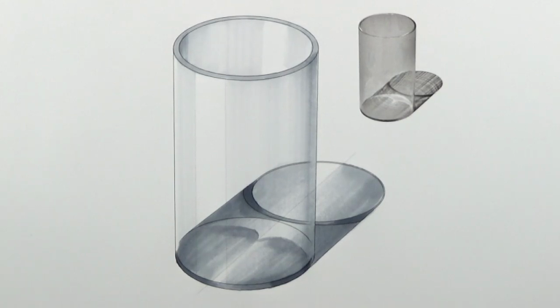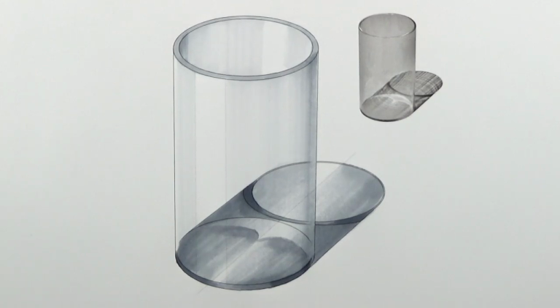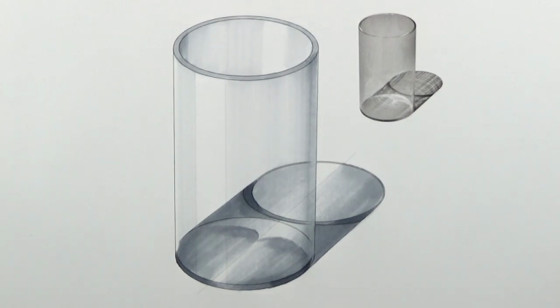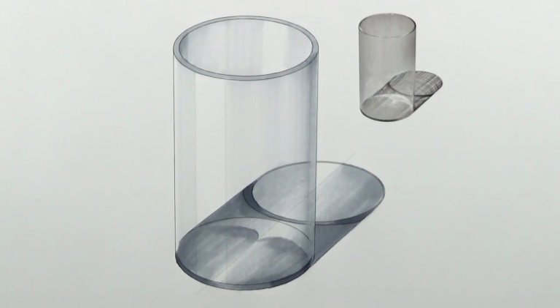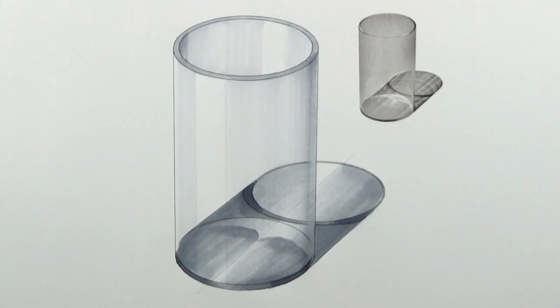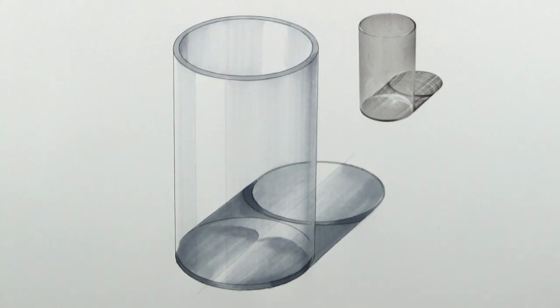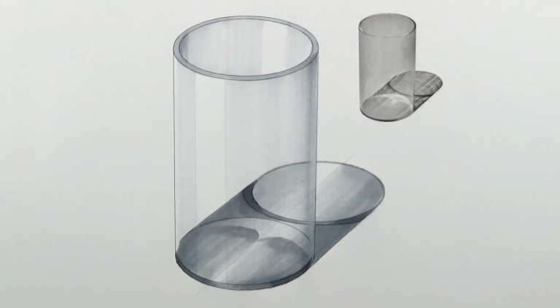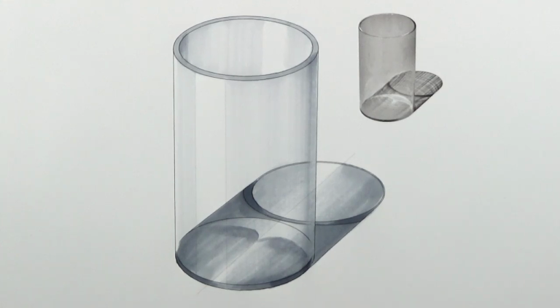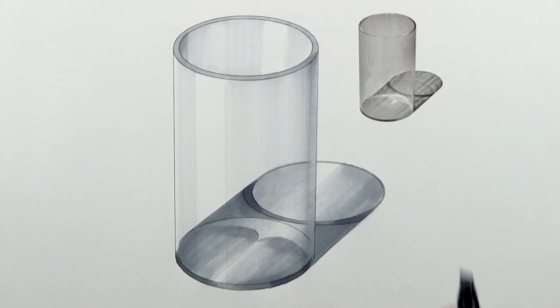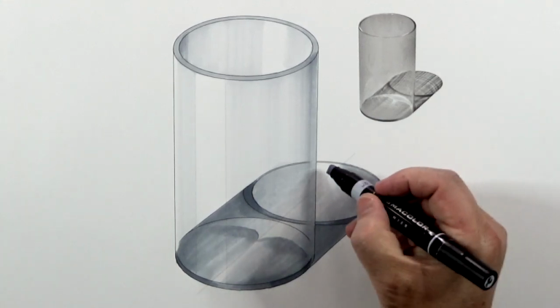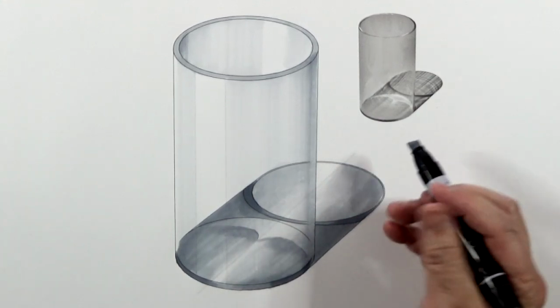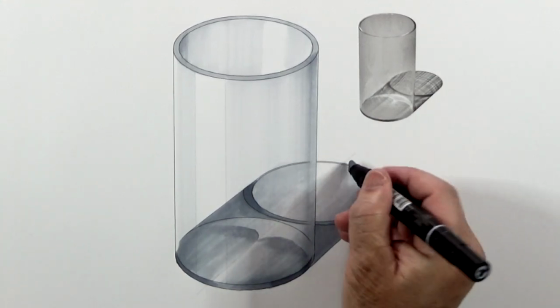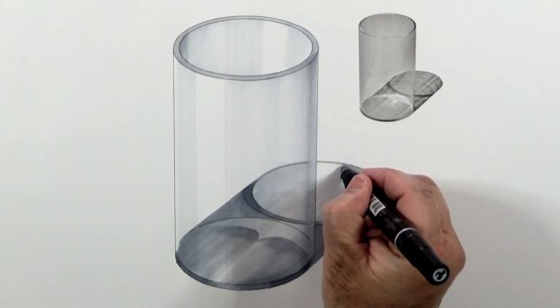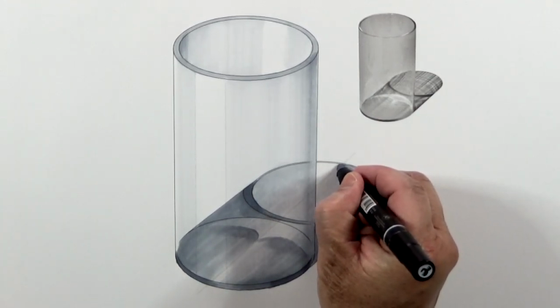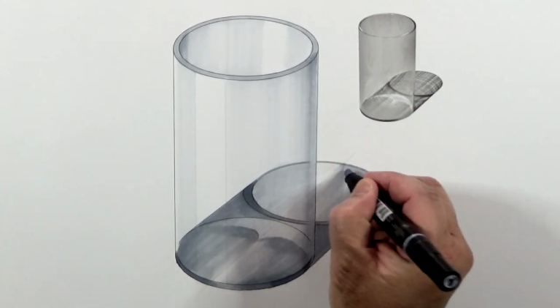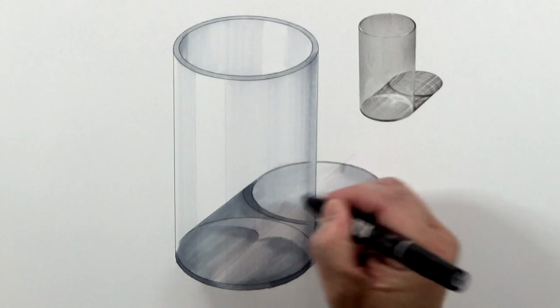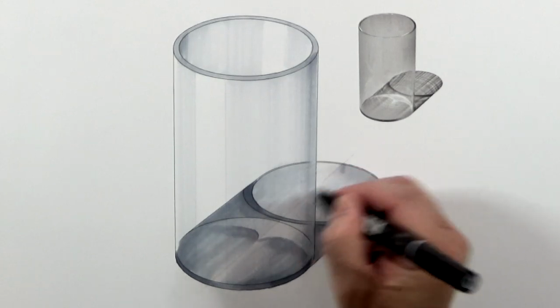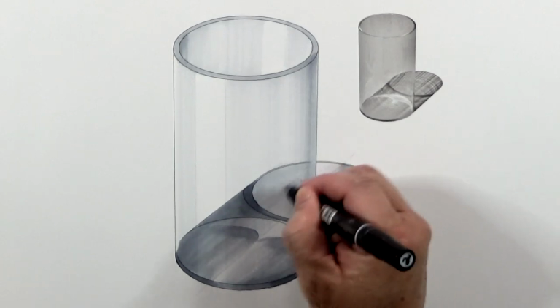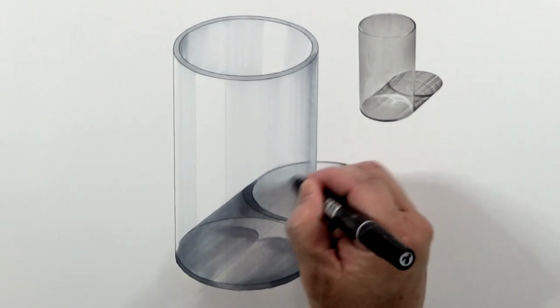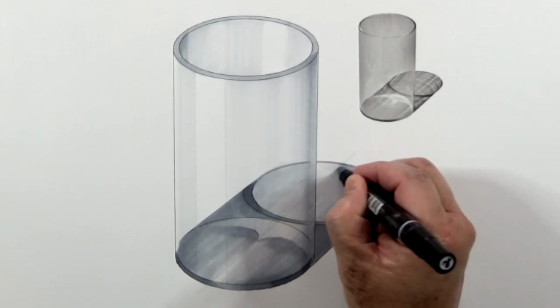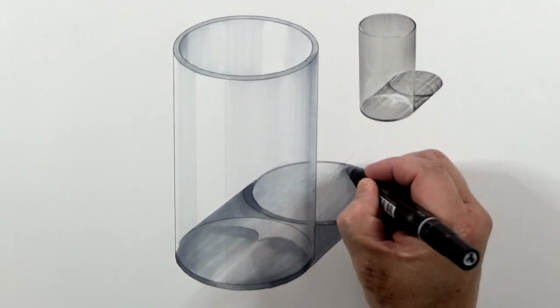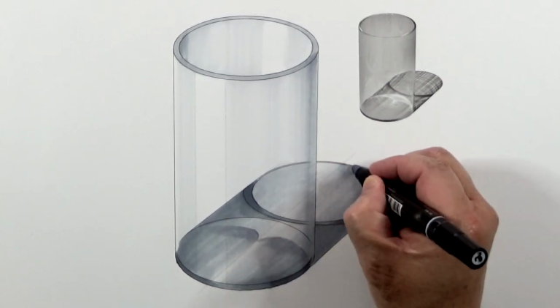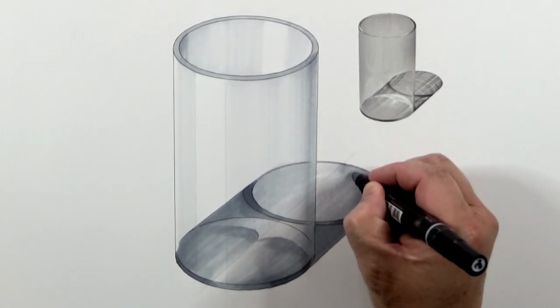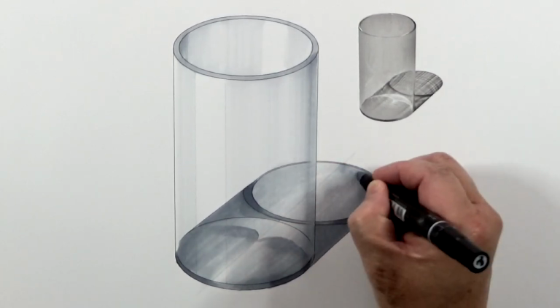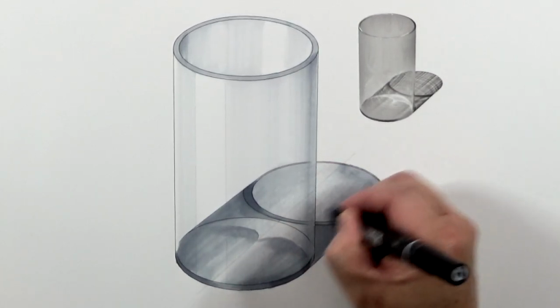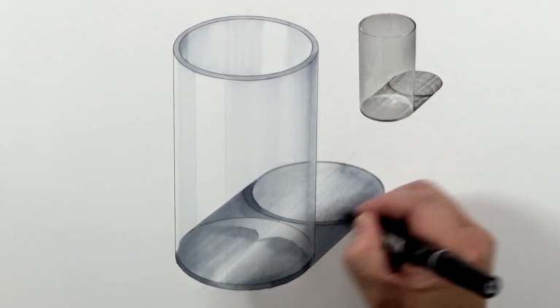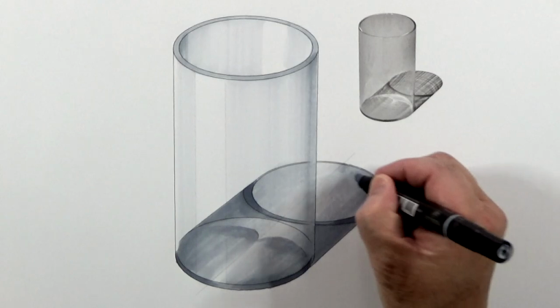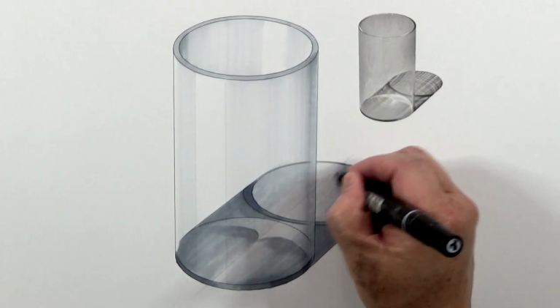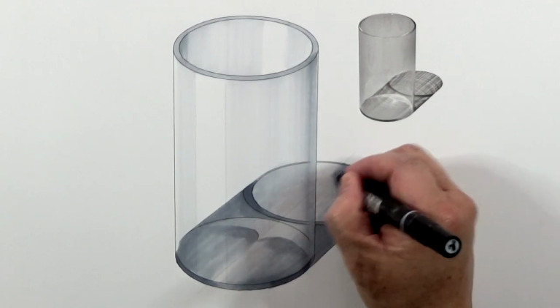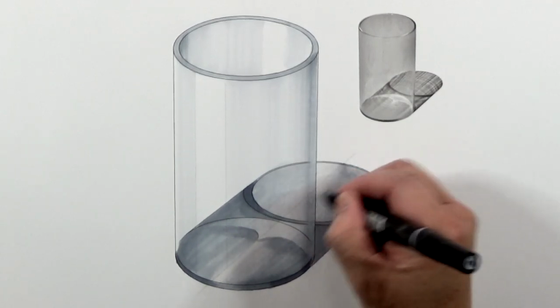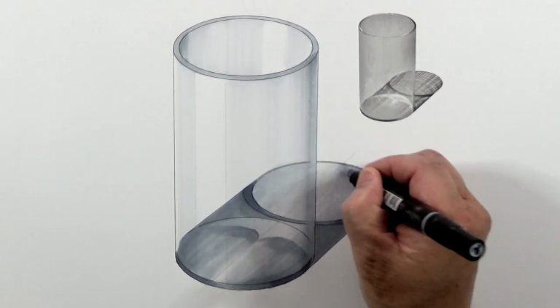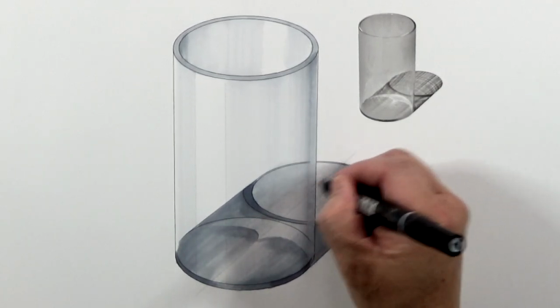I'm going to use the 20% to darken this part a touch, and also blend all the markers smoothly.